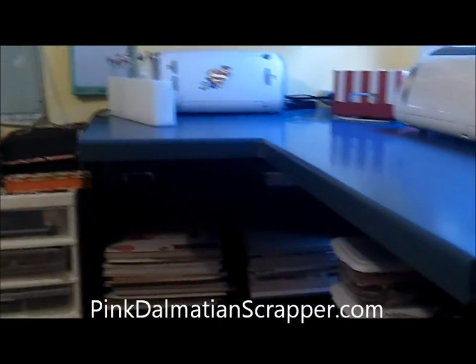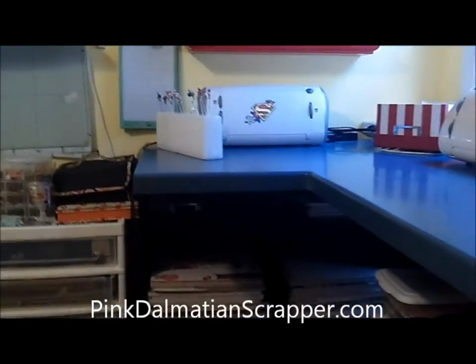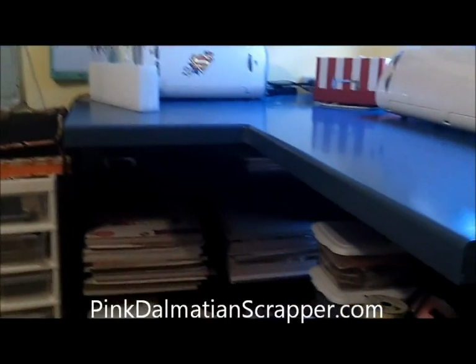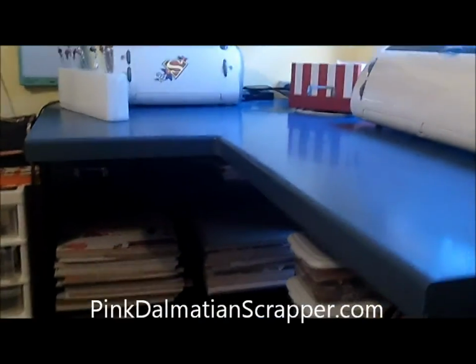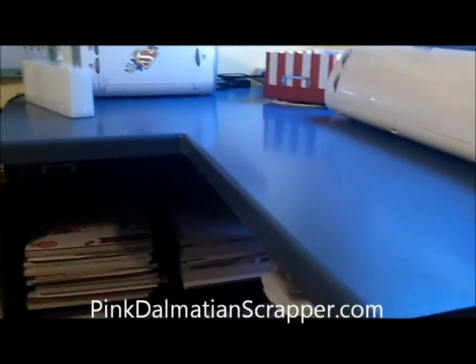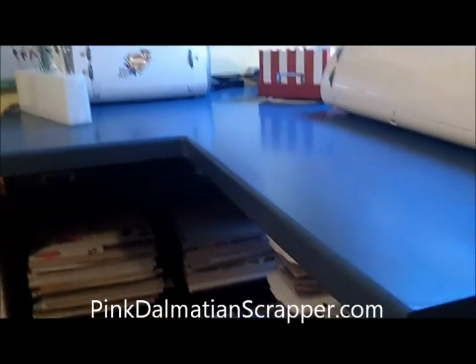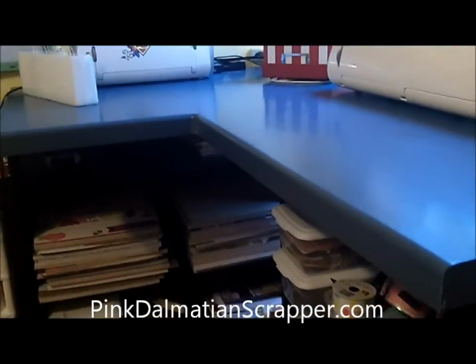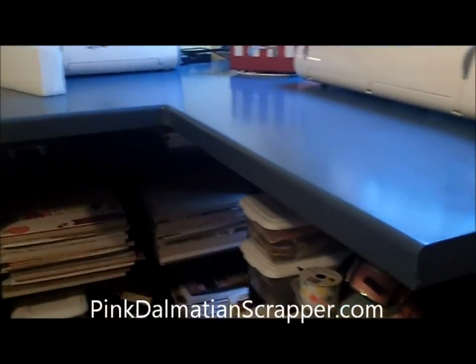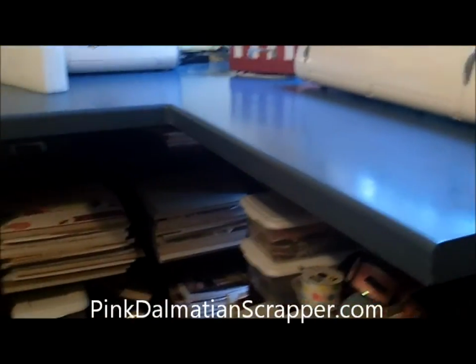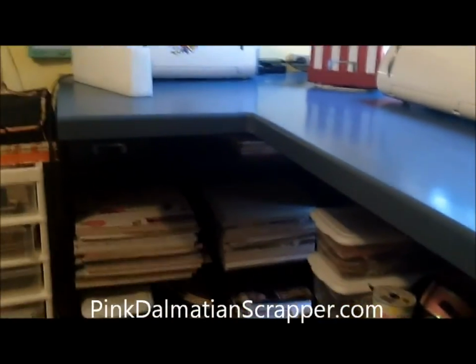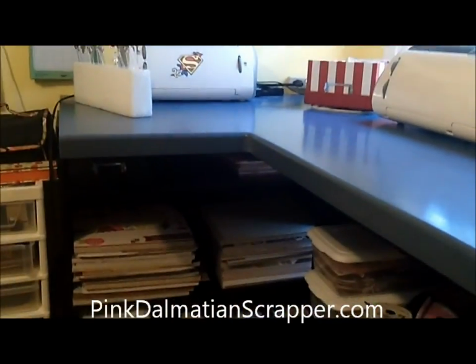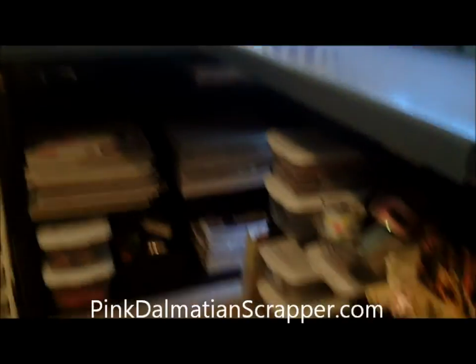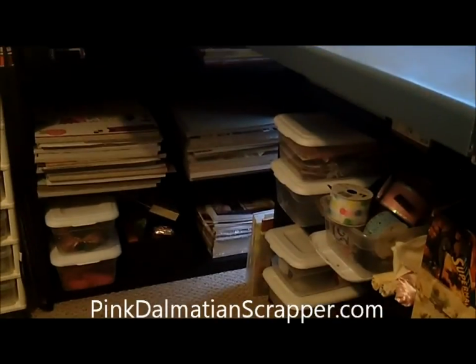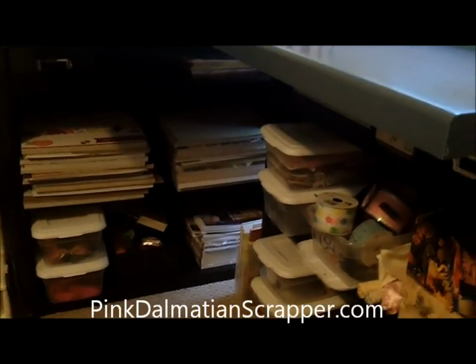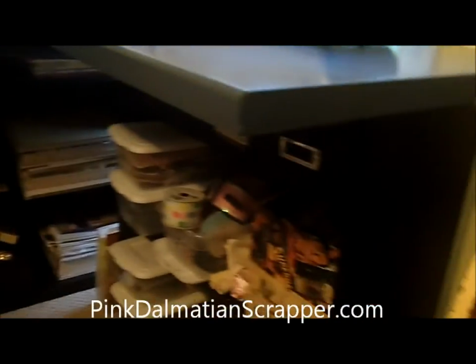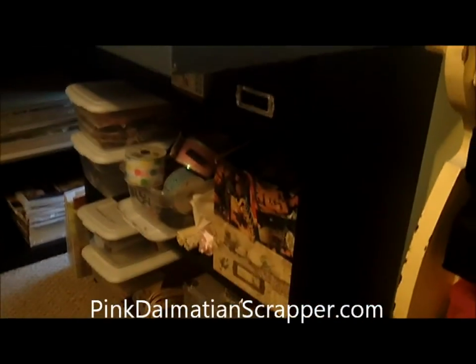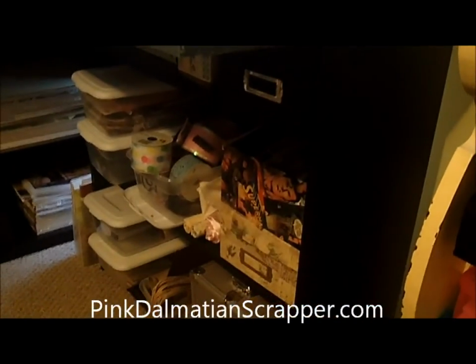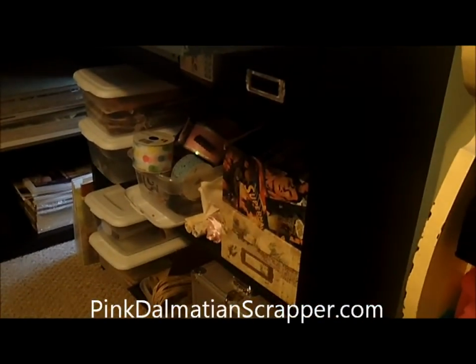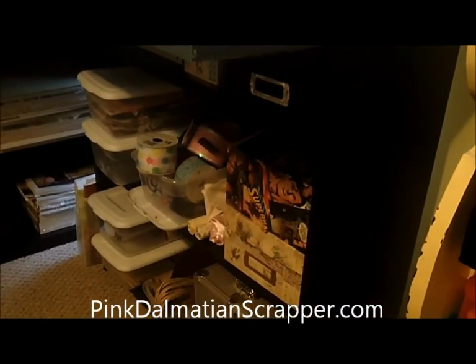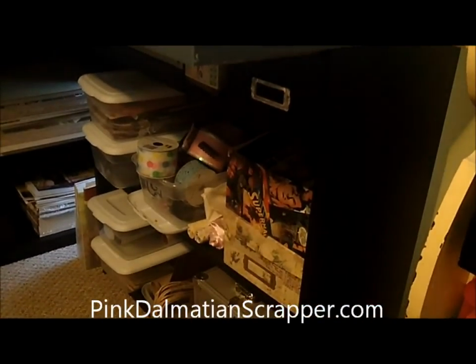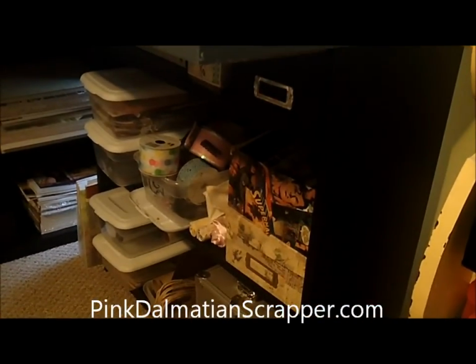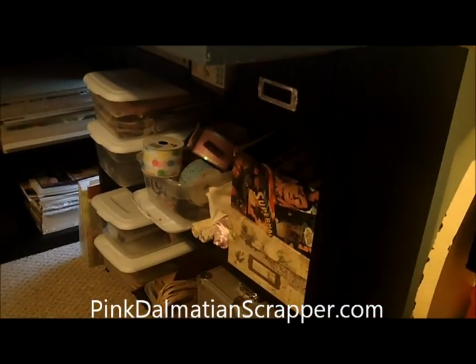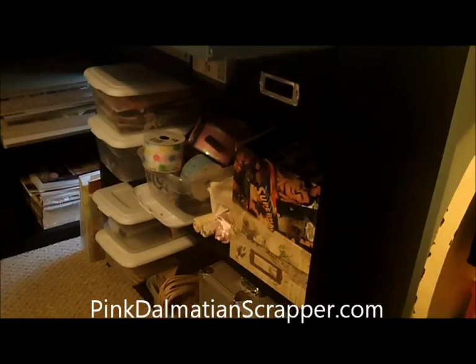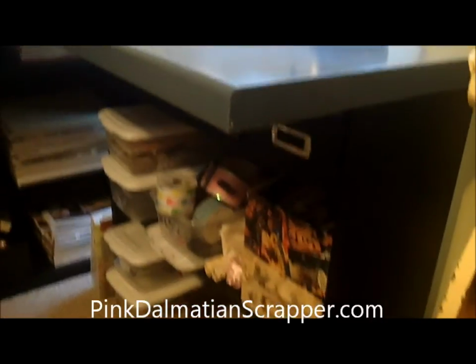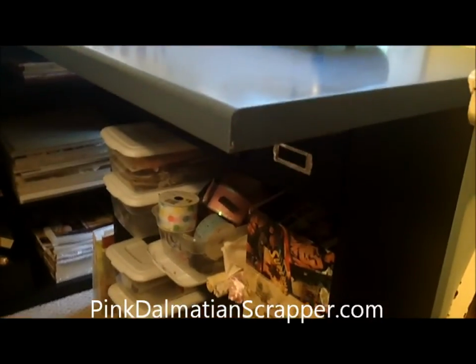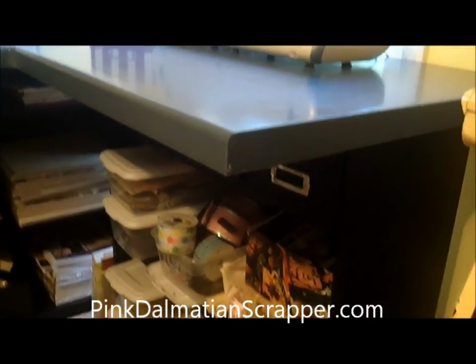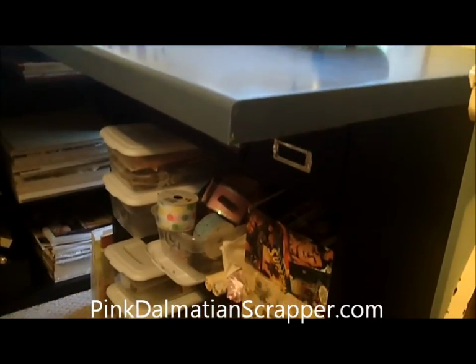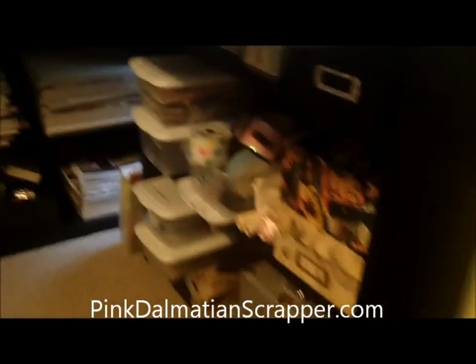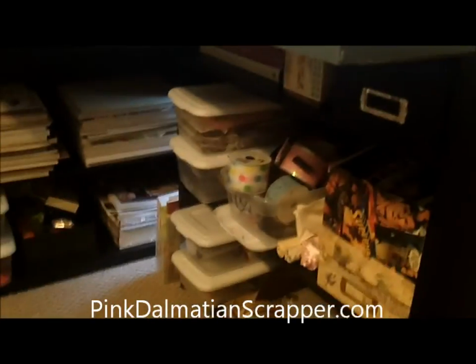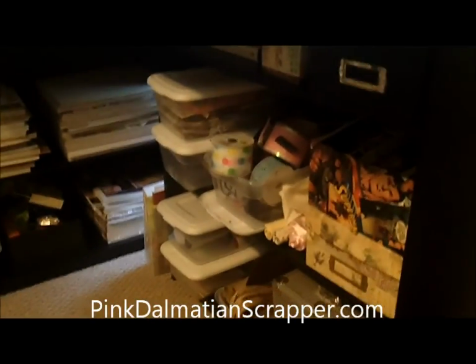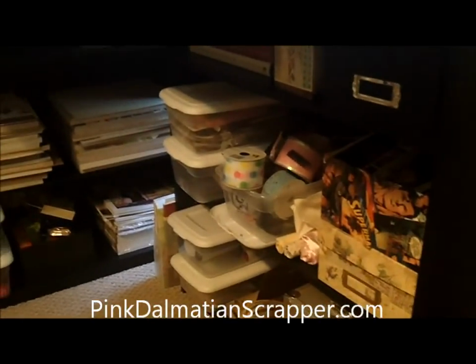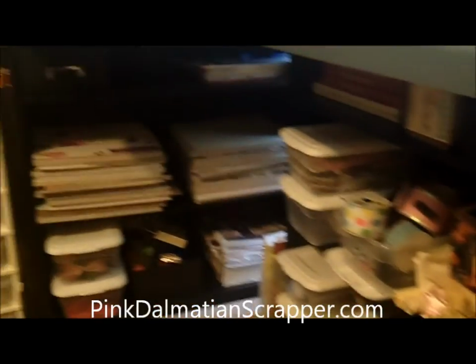This is a tabletop — a corner top — that I snagged from my husband. I just purchased two bookcases from Walmart, put them together, and they hold the top up. So I've got lots of storage down here.